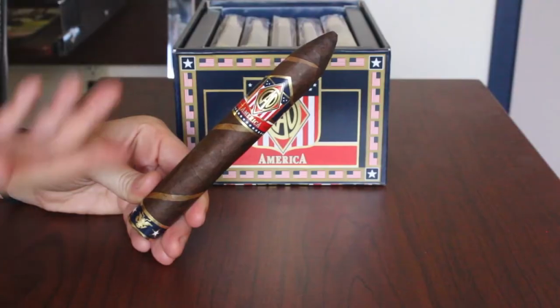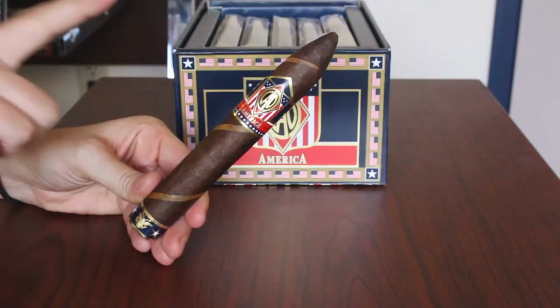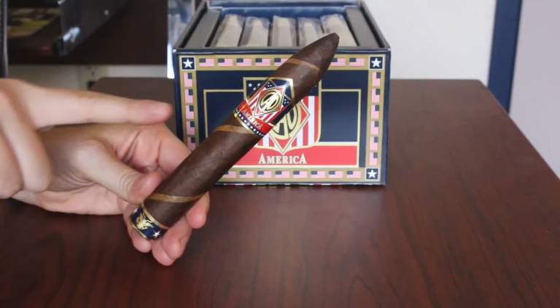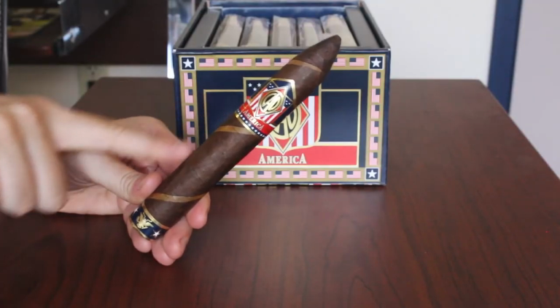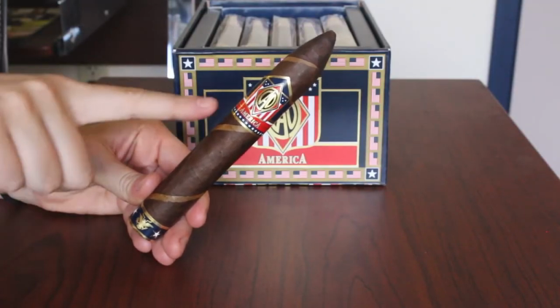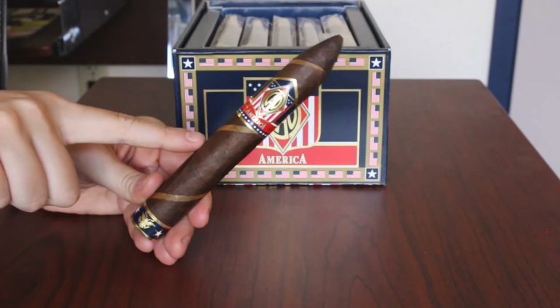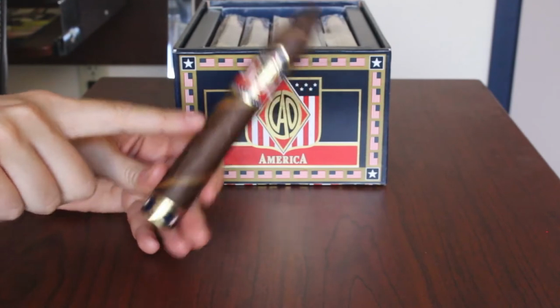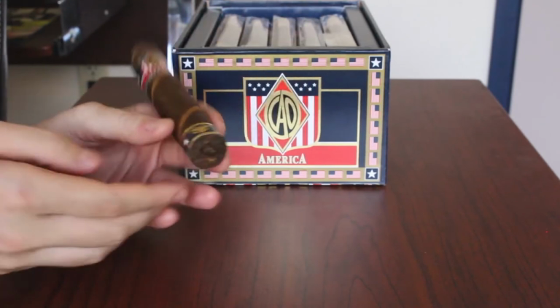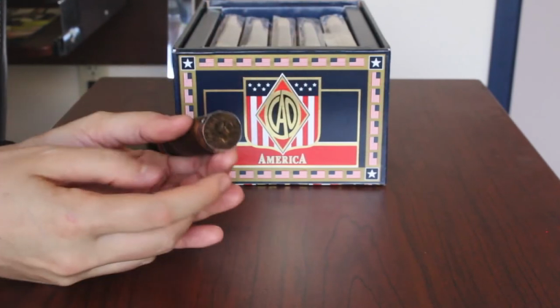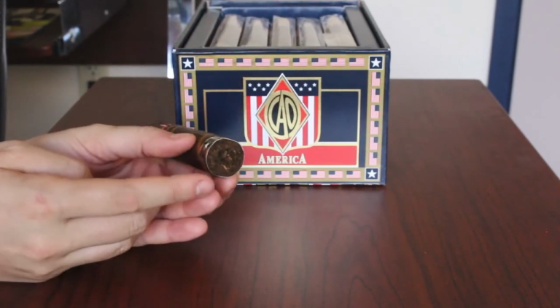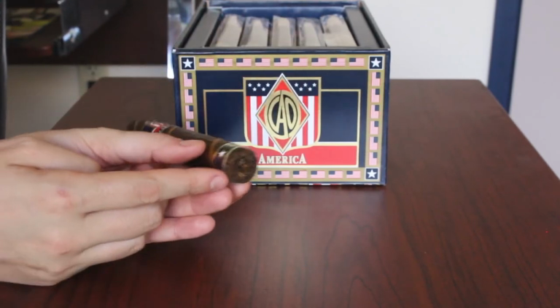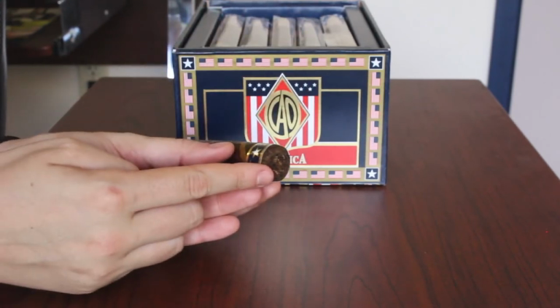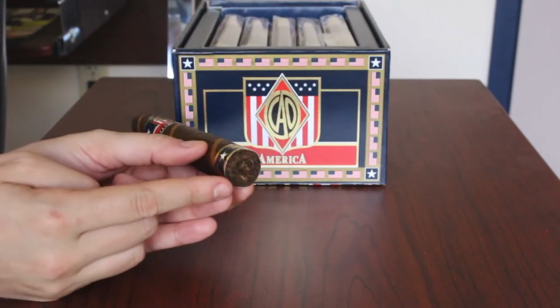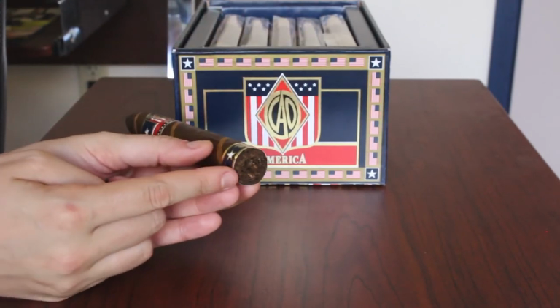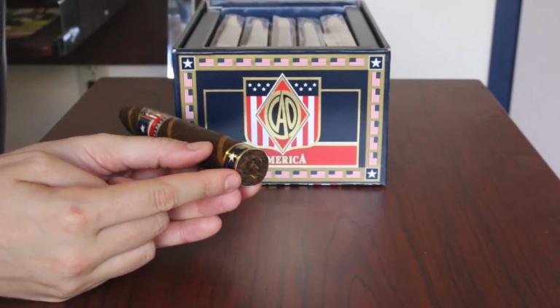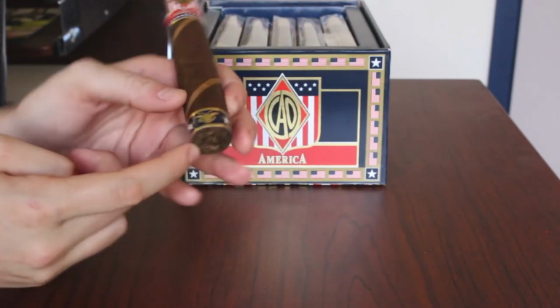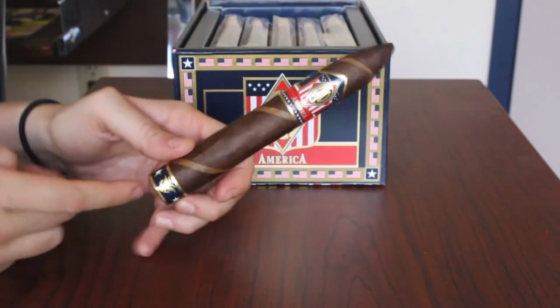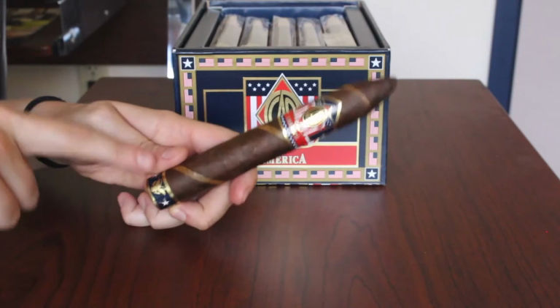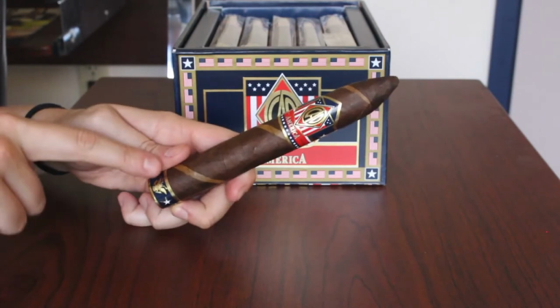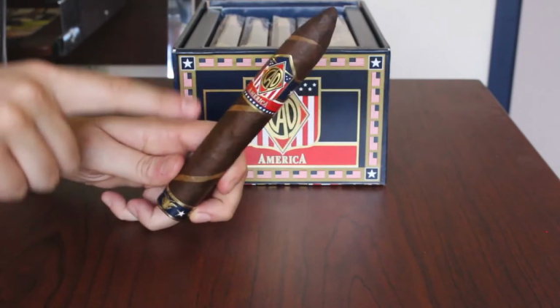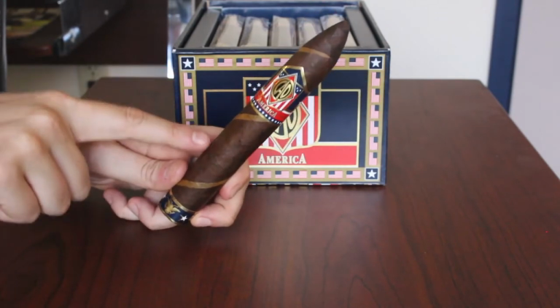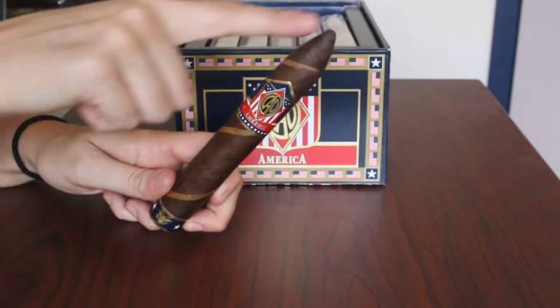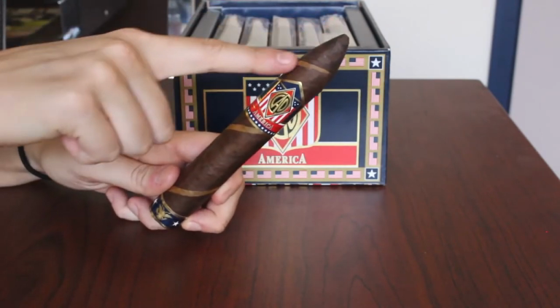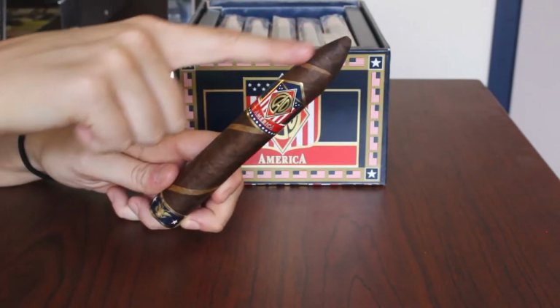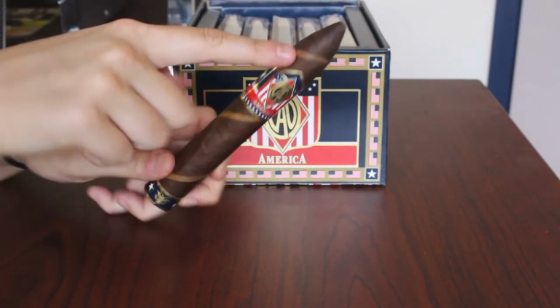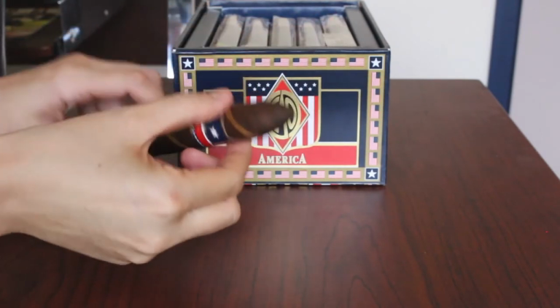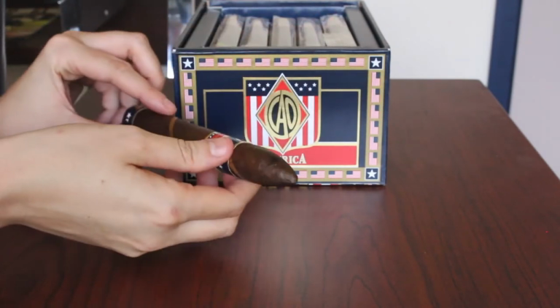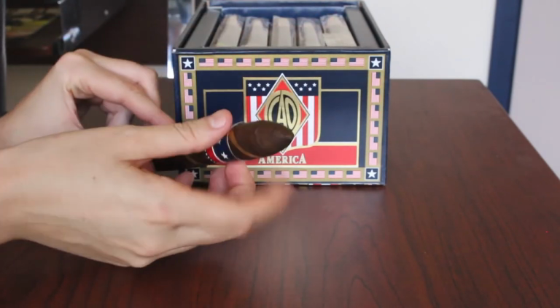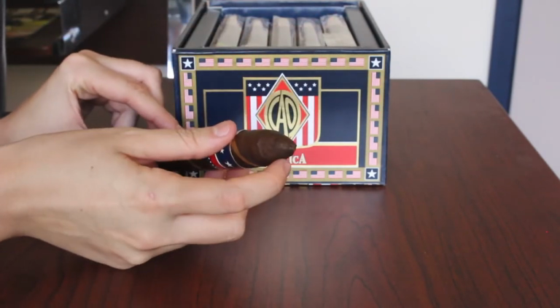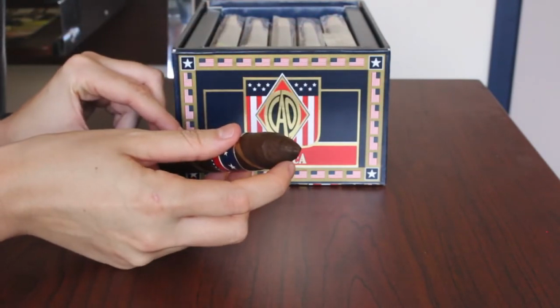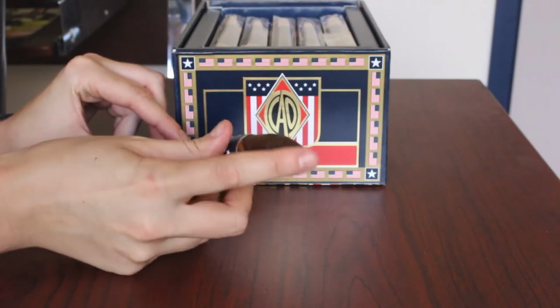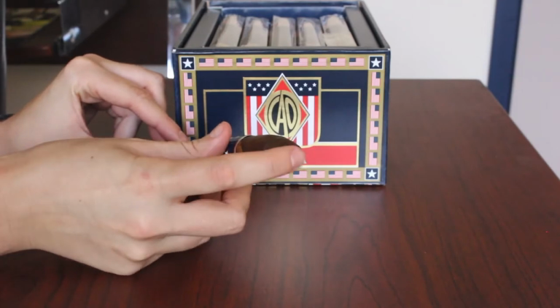Onto the cigar itself. This cigar hails from Honduras. The filler is a mixture of Dominican, Nicaraguan, Italian, and American tobaccos, which all happens to be wrapped up in a Connecticut broadleaf.